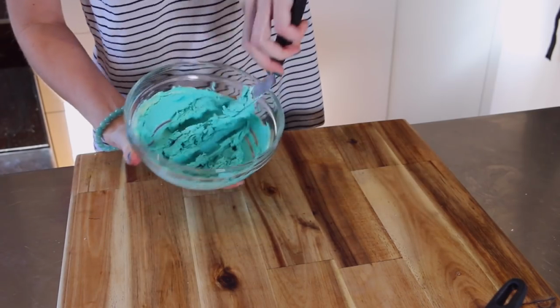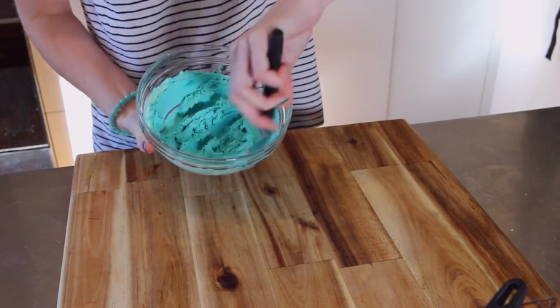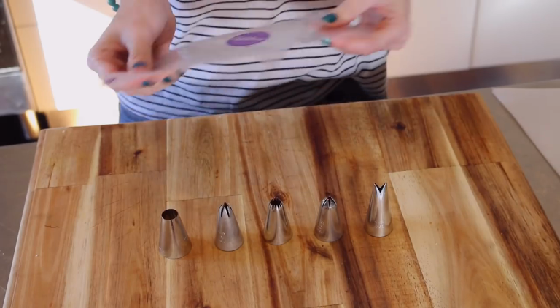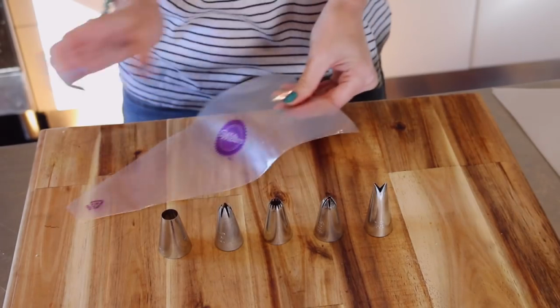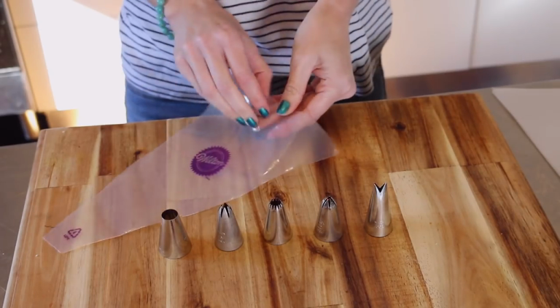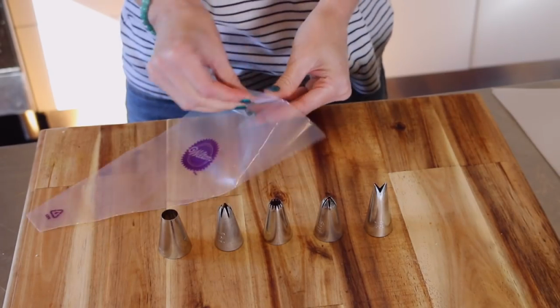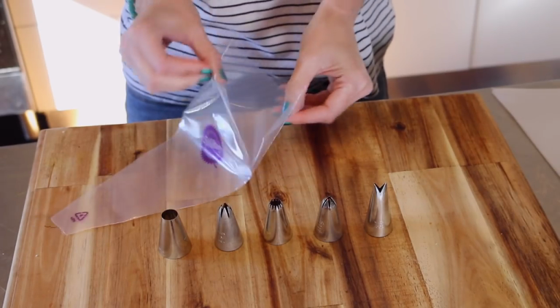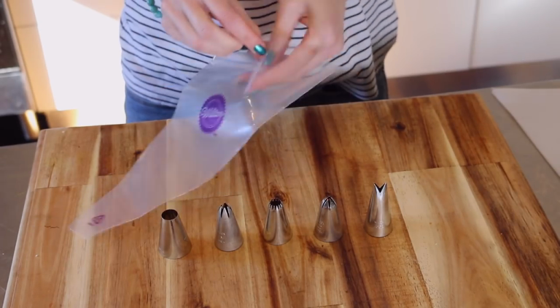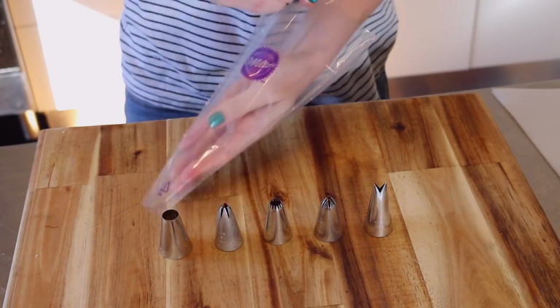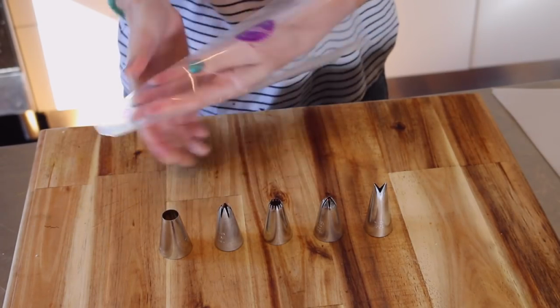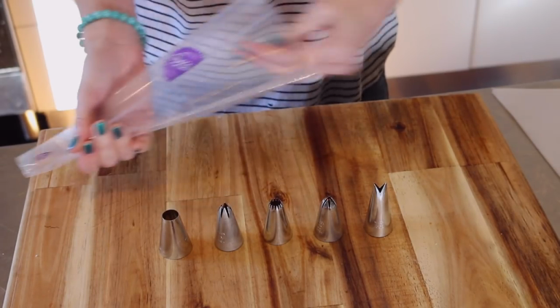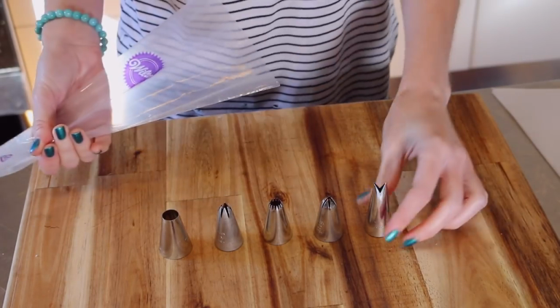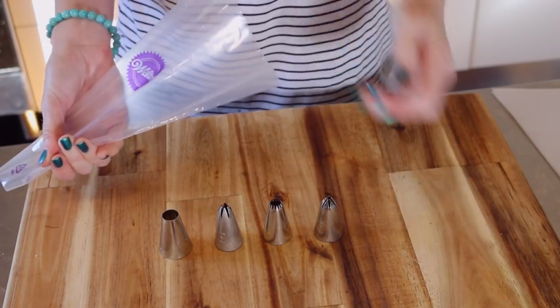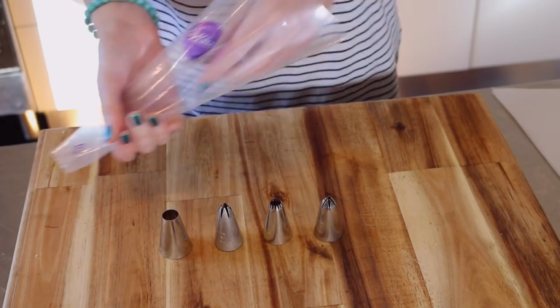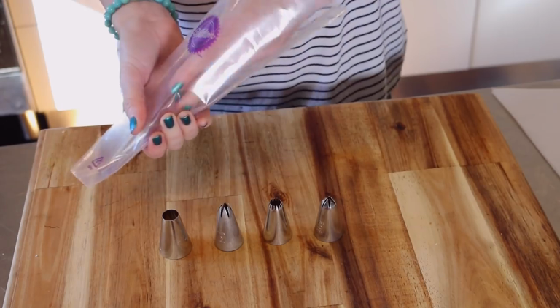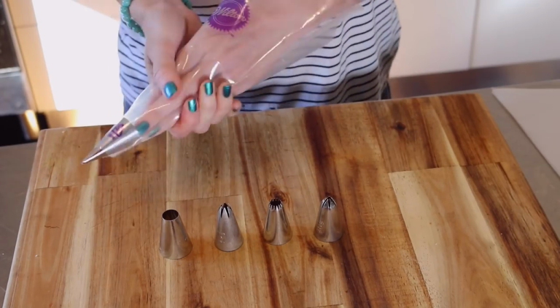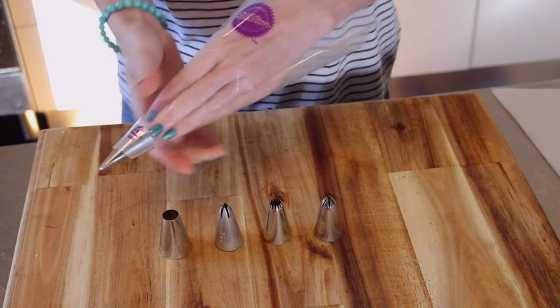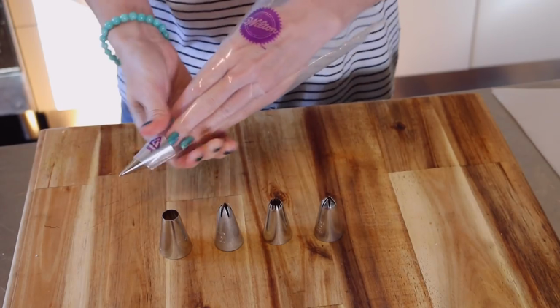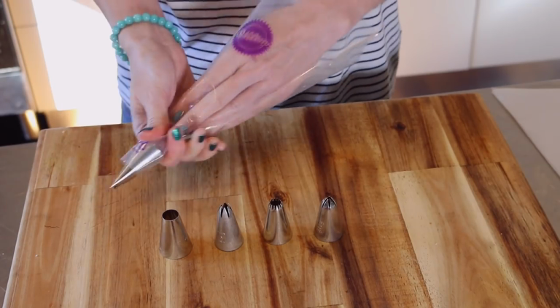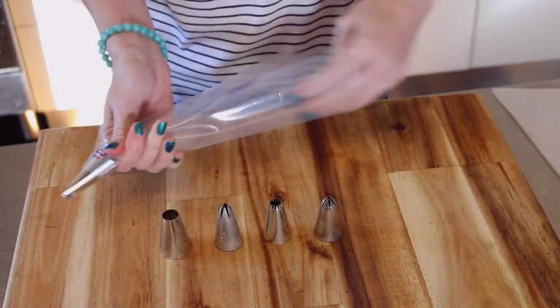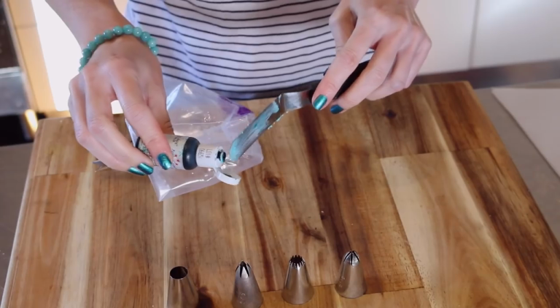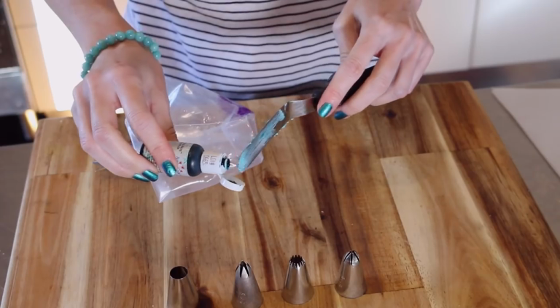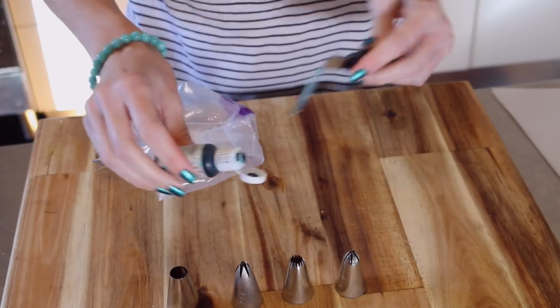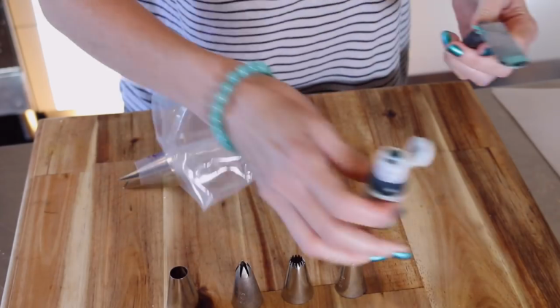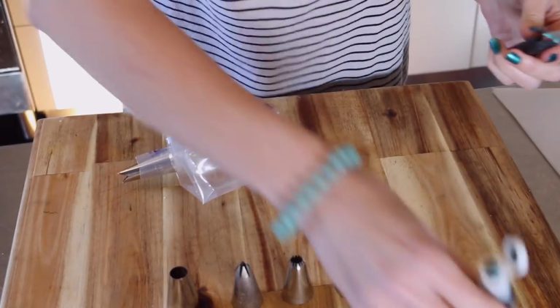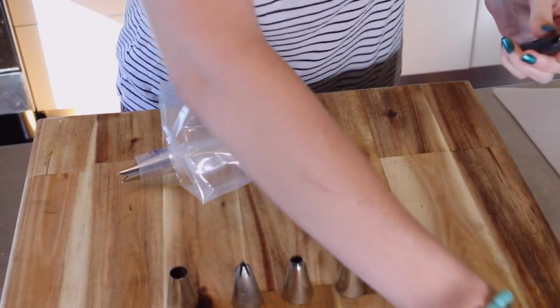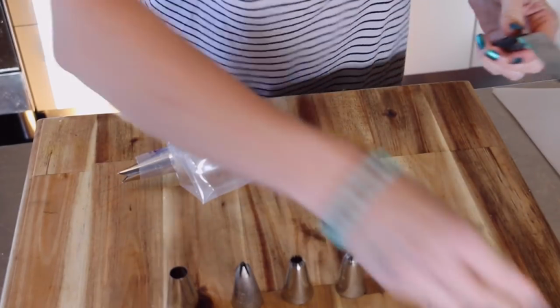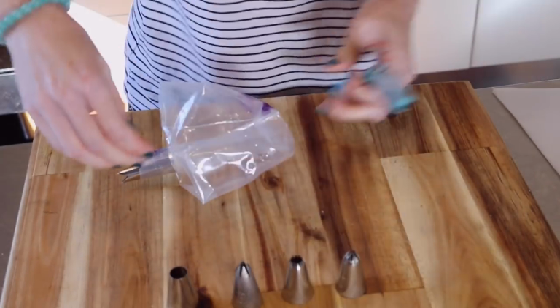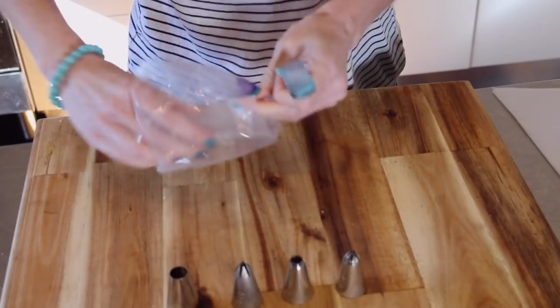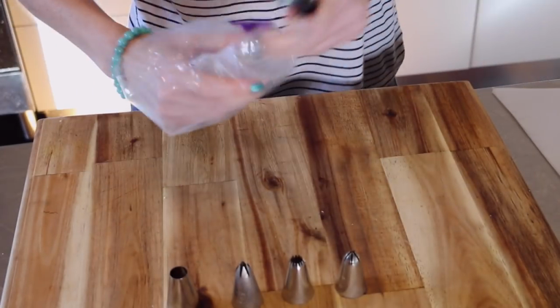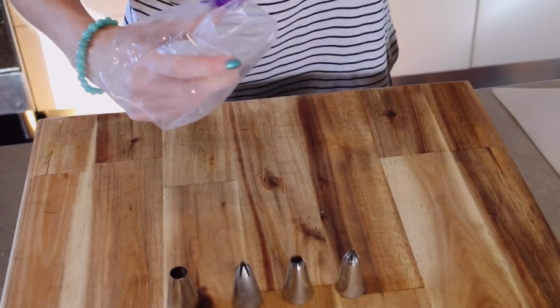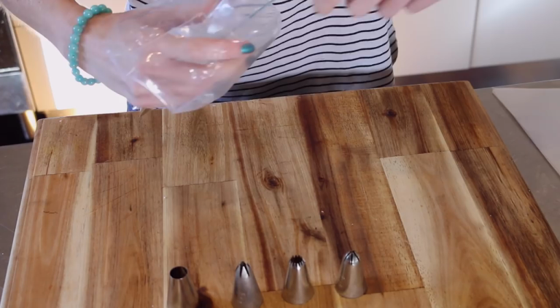Now as you can see all the piping tips are large piping tips but they're all quite different to each other. You're going to see in a little bit all the variety you can get out of these tips.